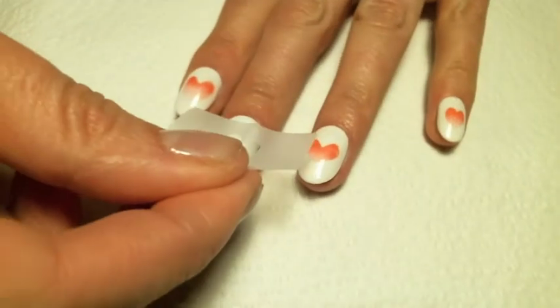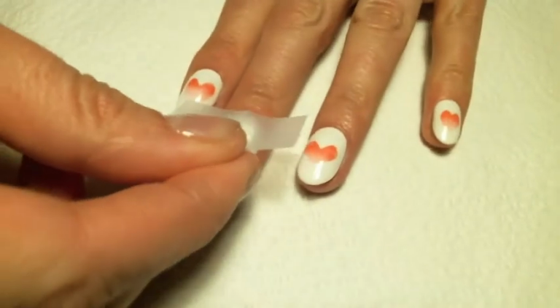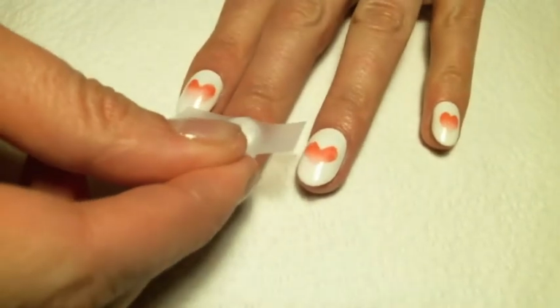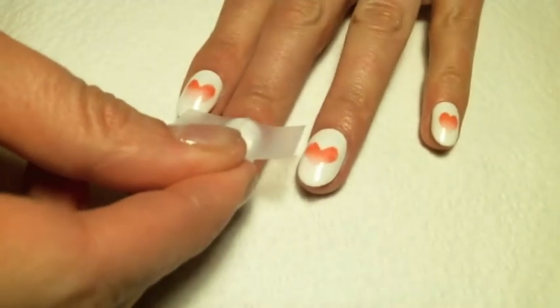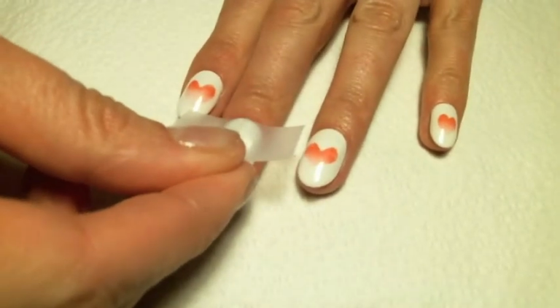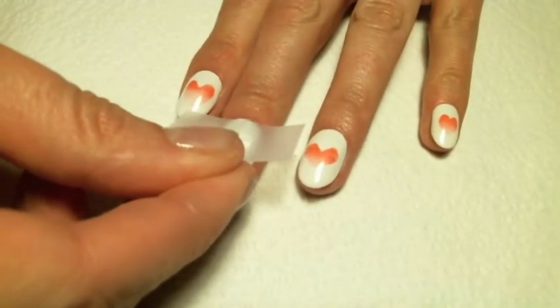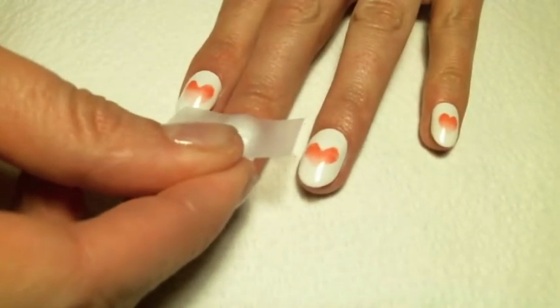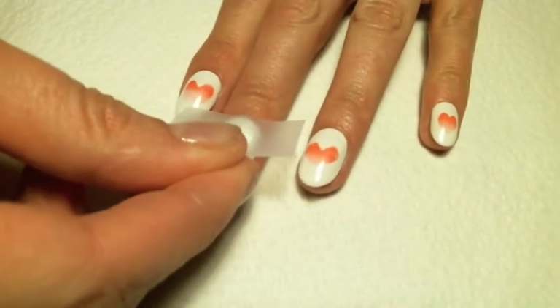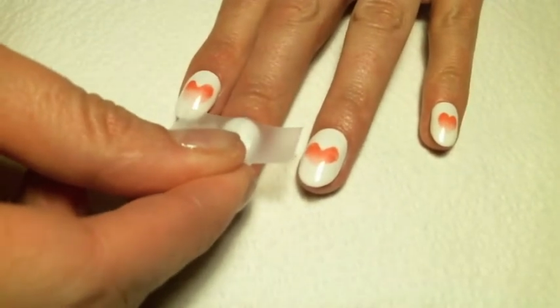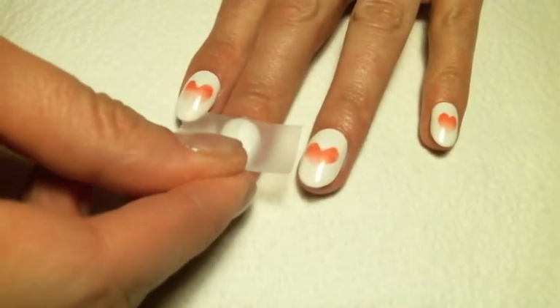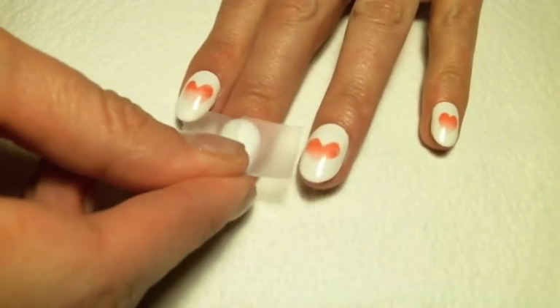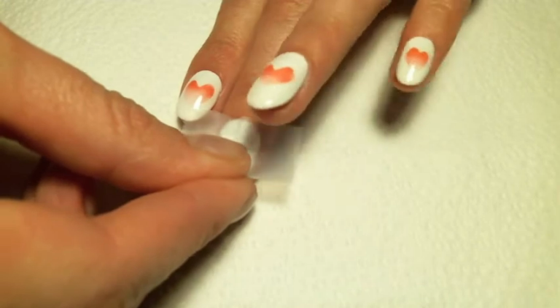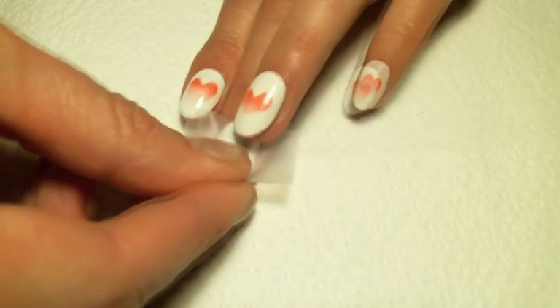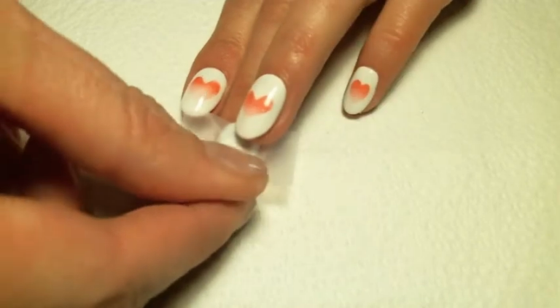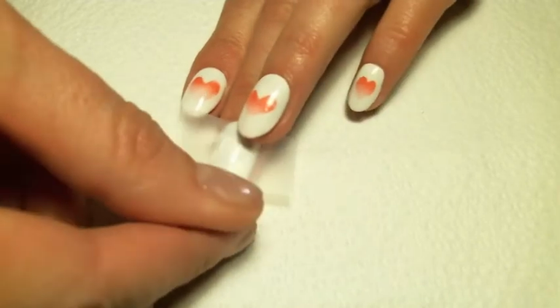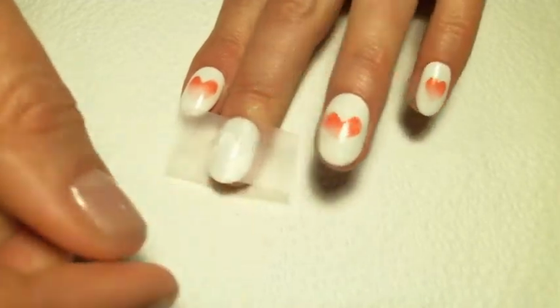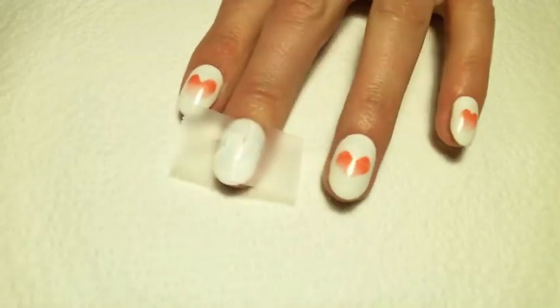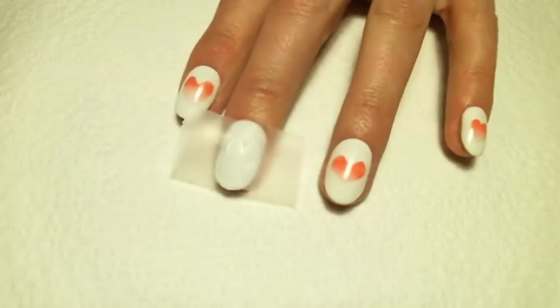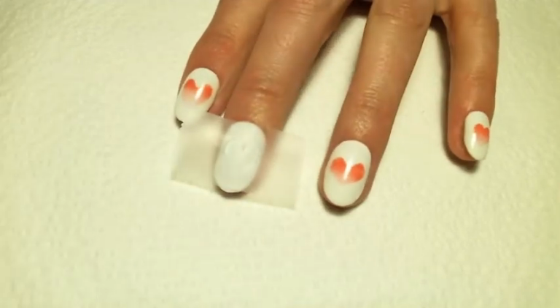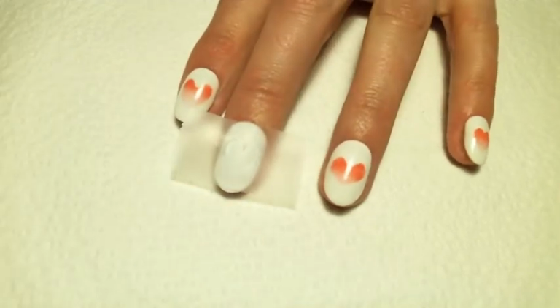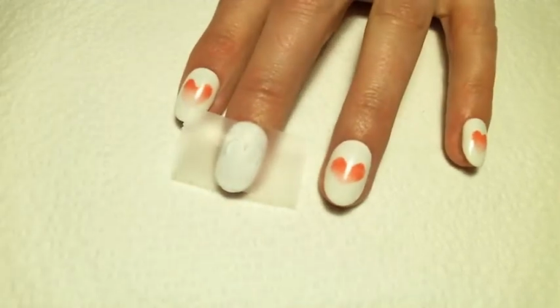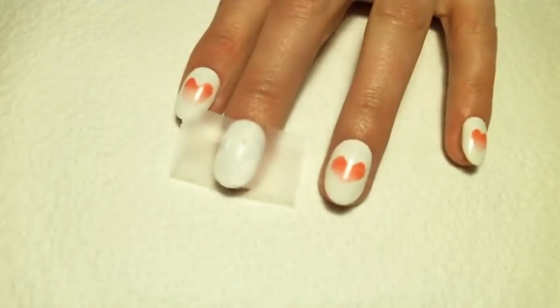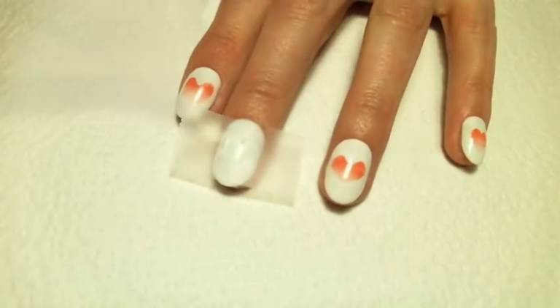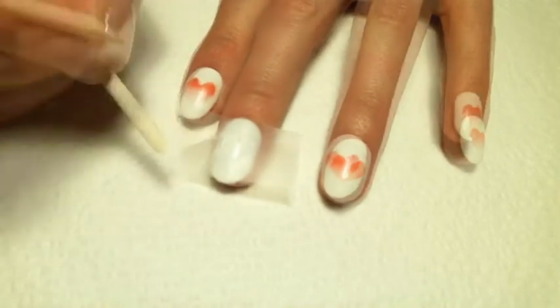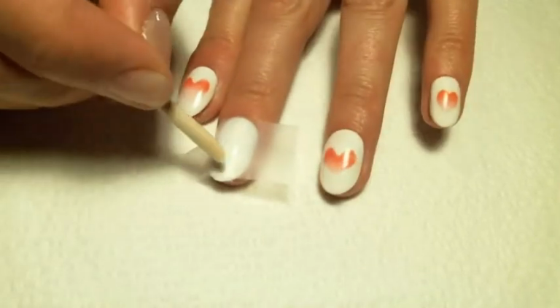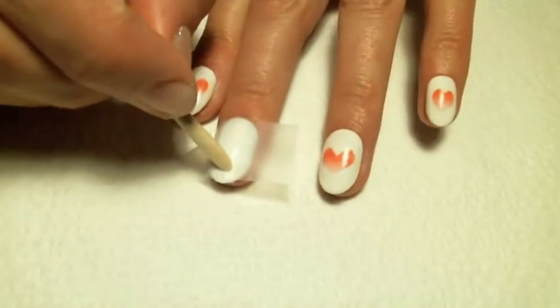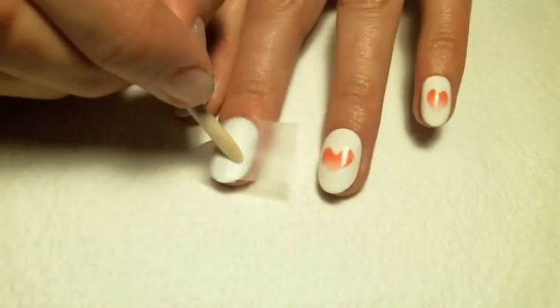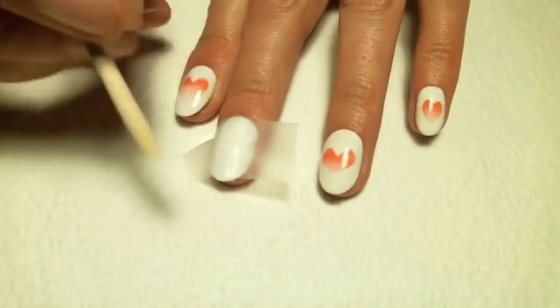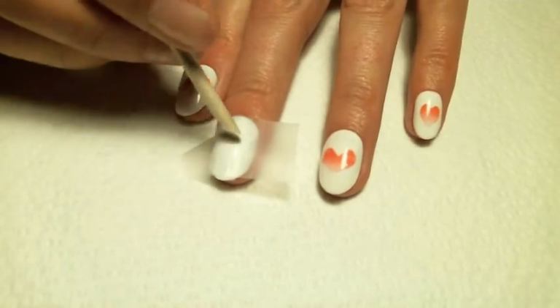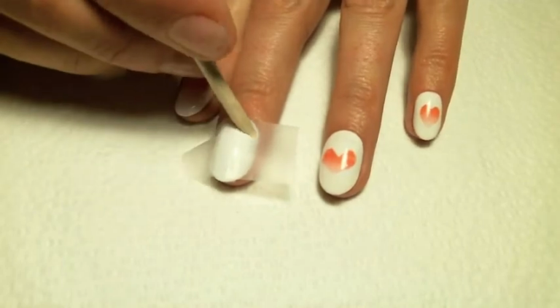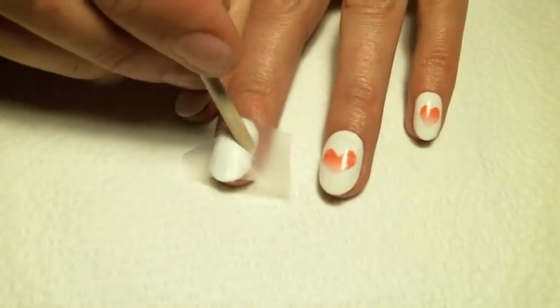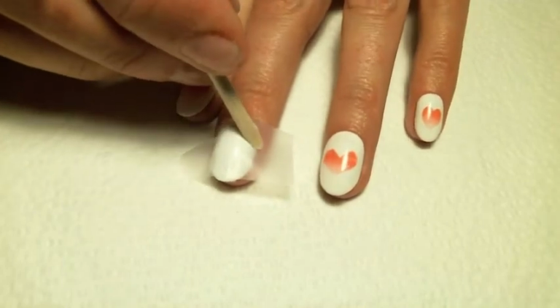Press the template onto the nail. Use an orange stick or cuticle pusher to seal the edges — this will help prevent the gel from bleeding.